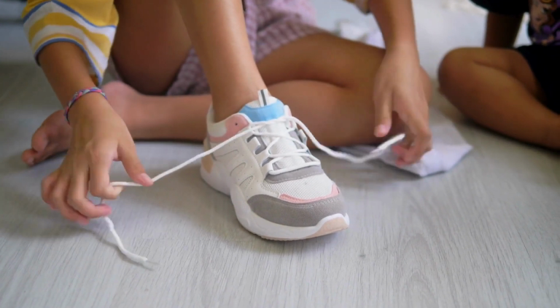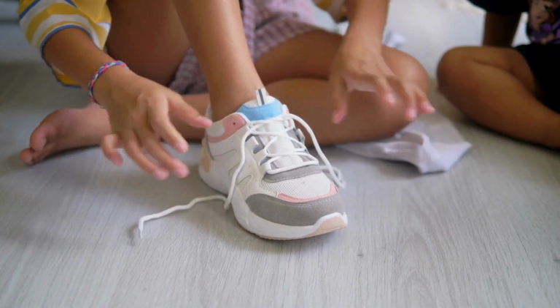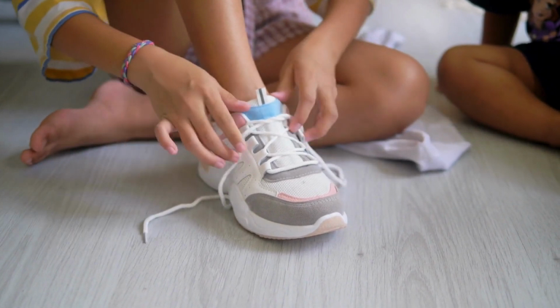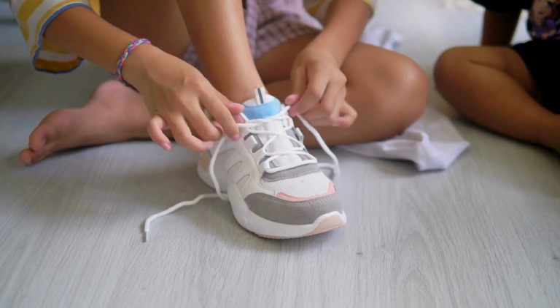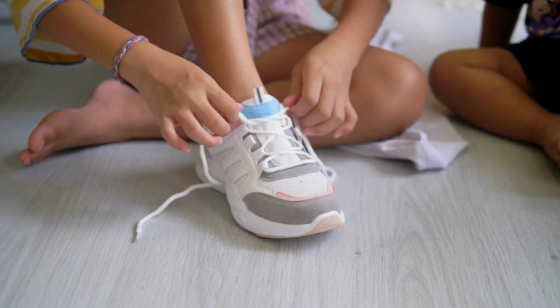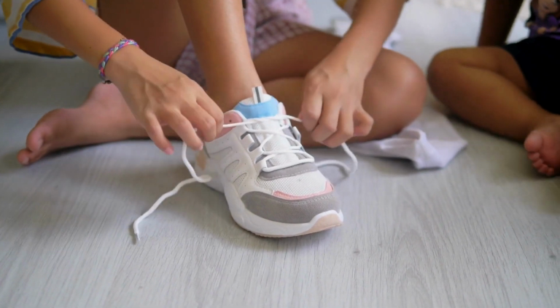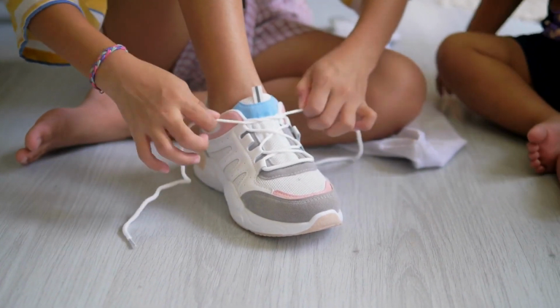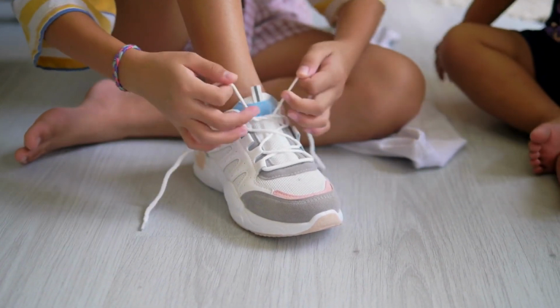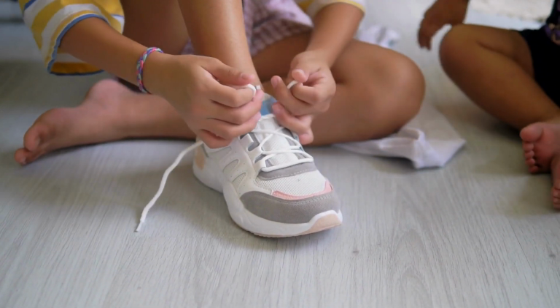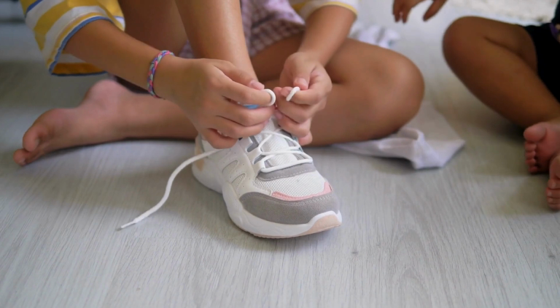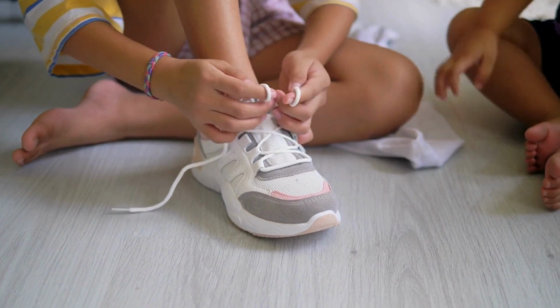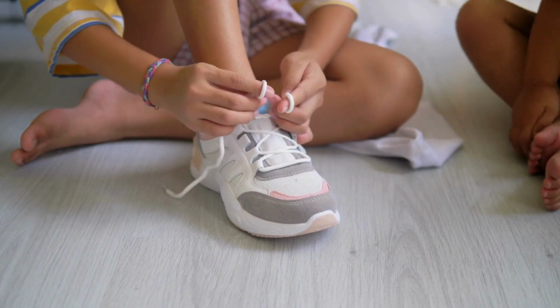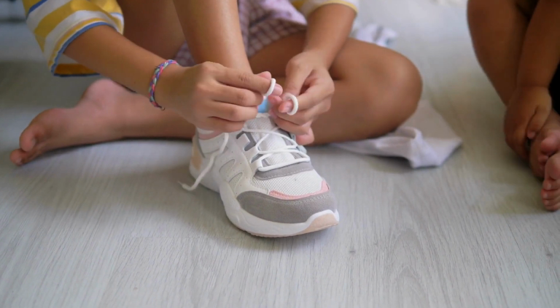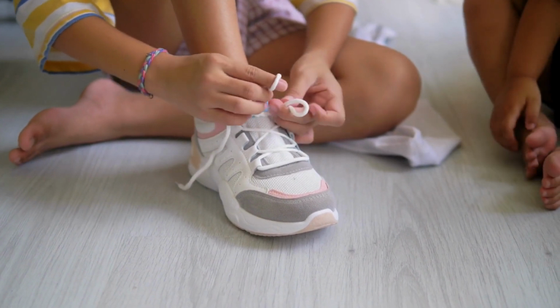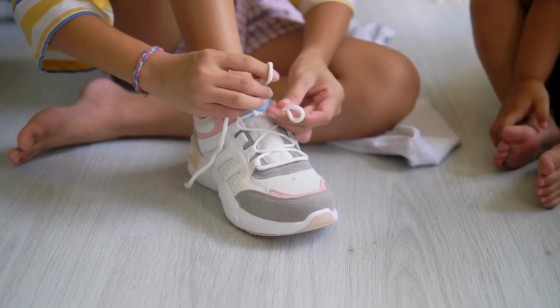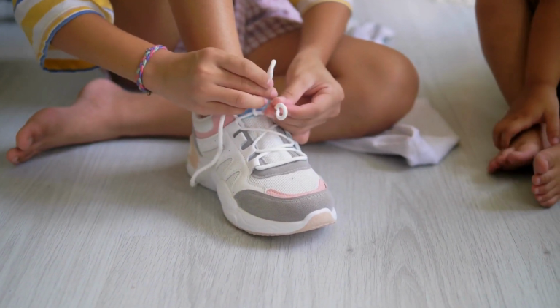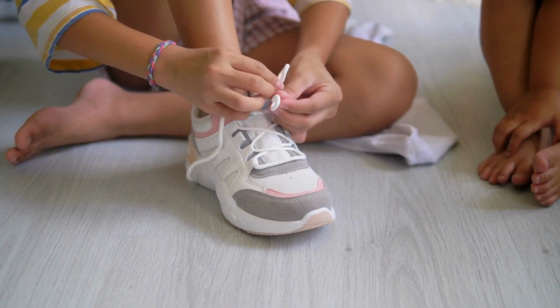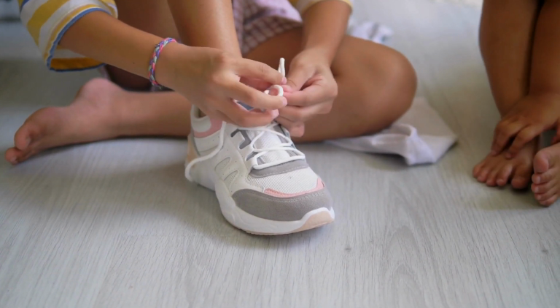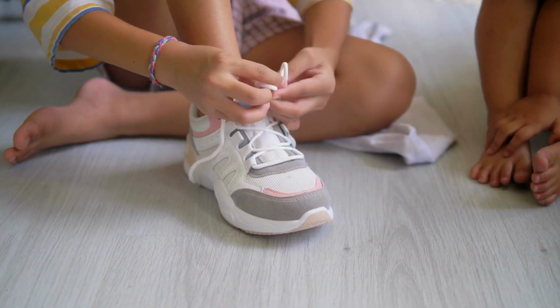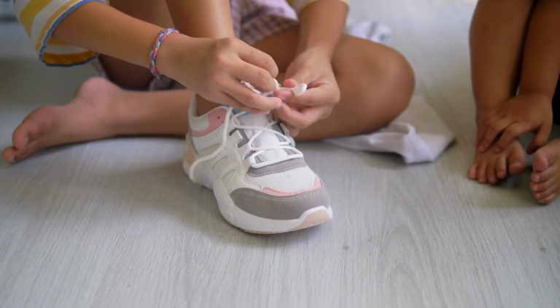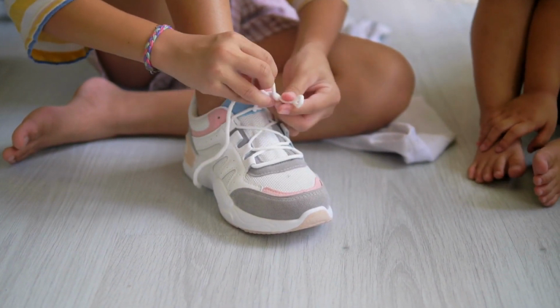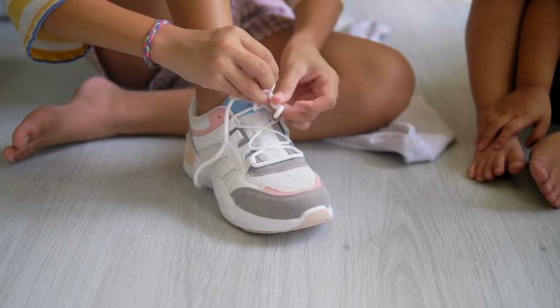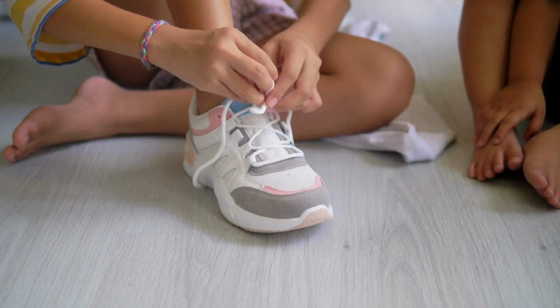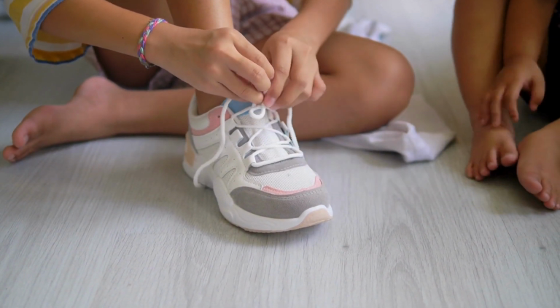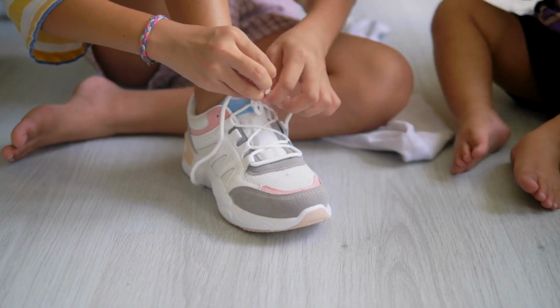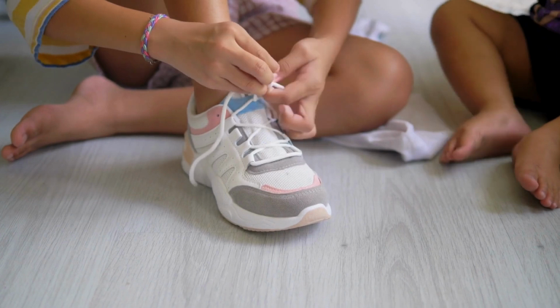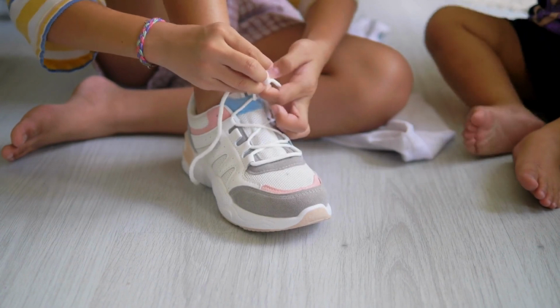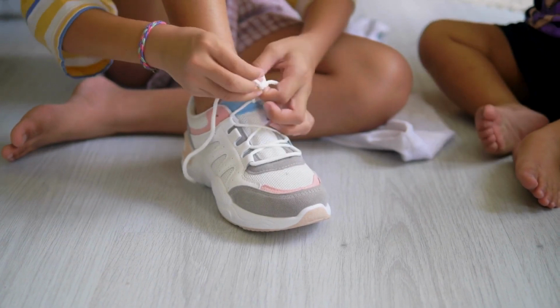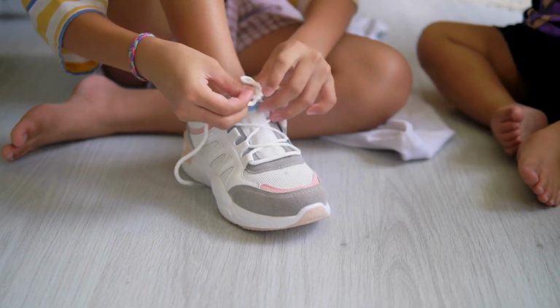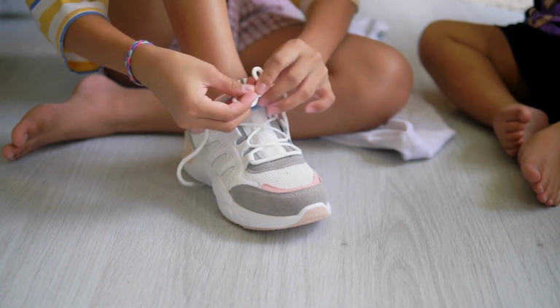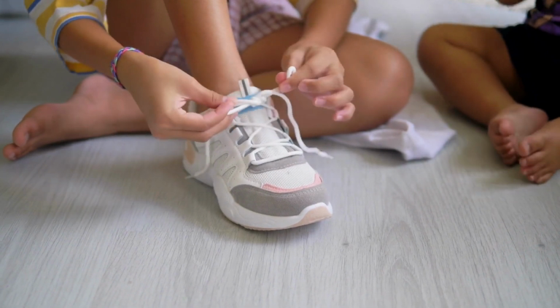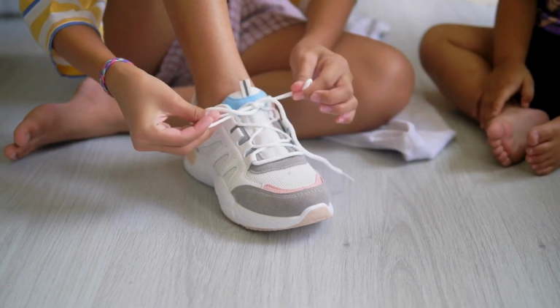Make a bunny ear, hold it tight, wrap the other lace around just right. Push it through the hole, now don't let go, pull them both and watch it flow.